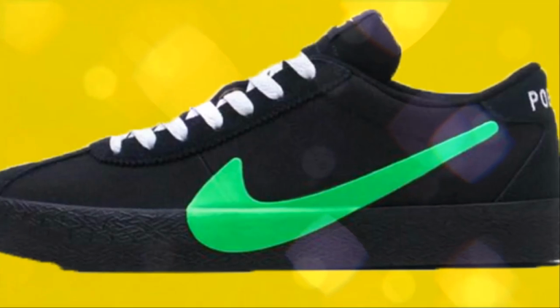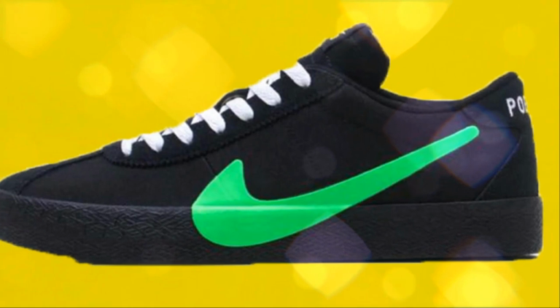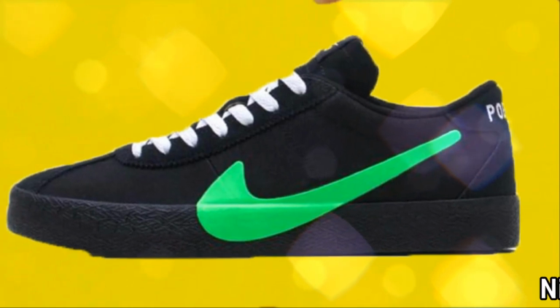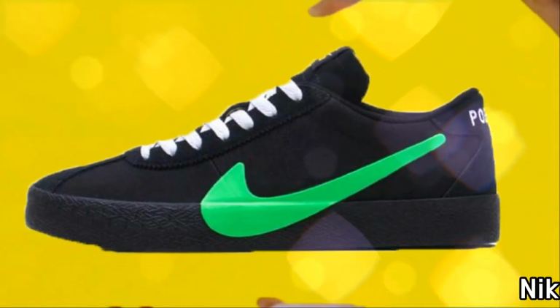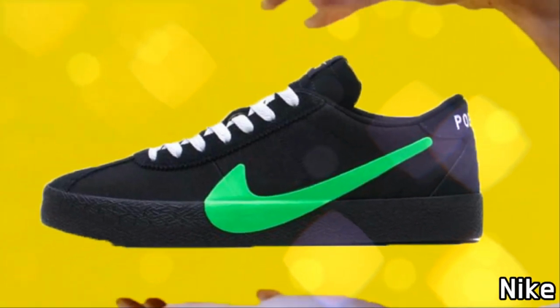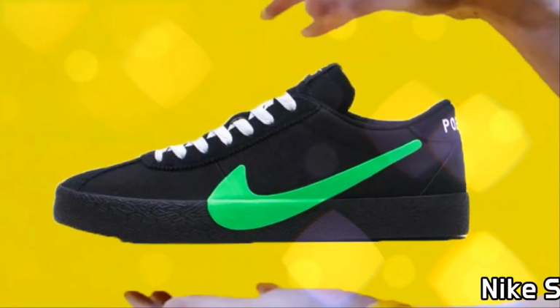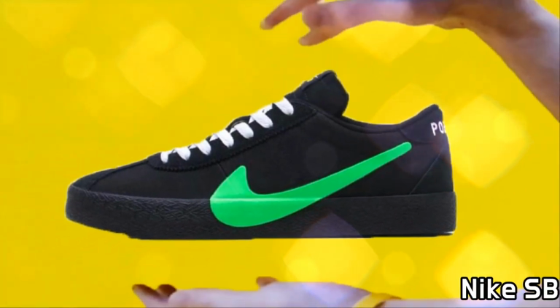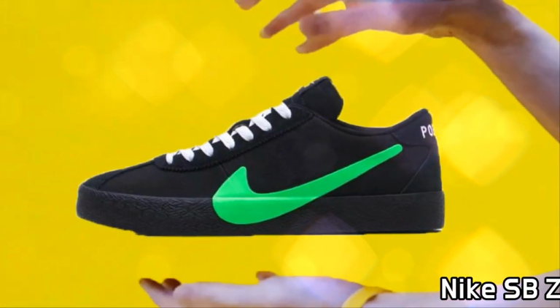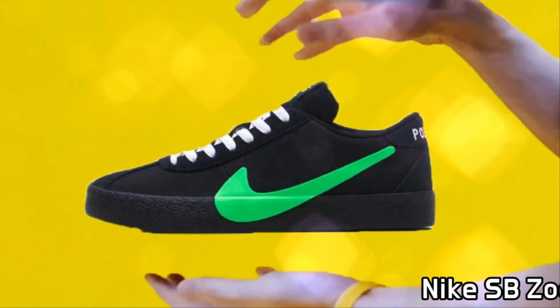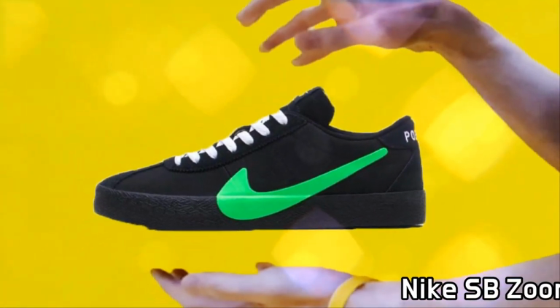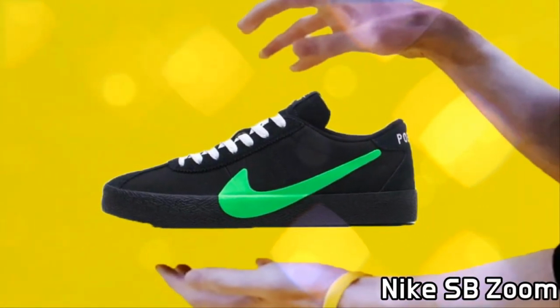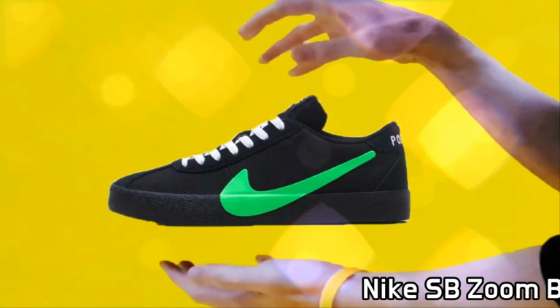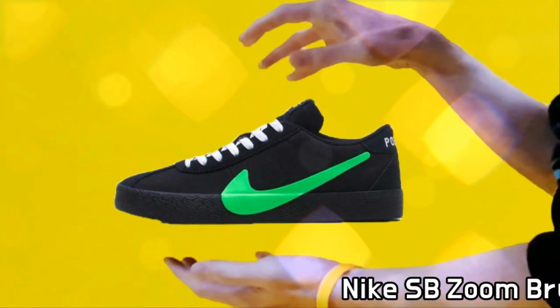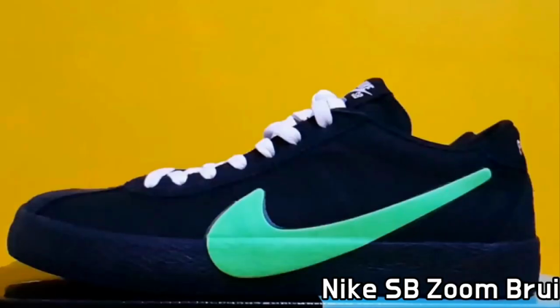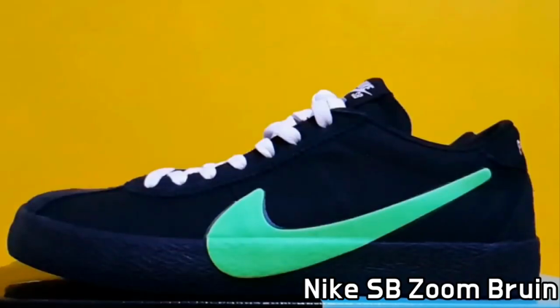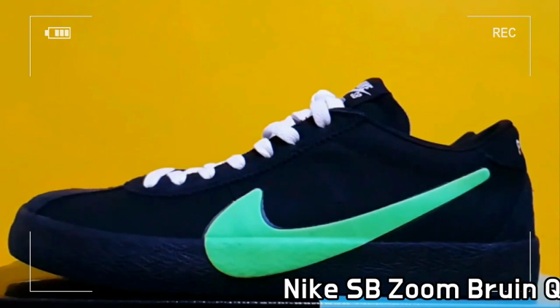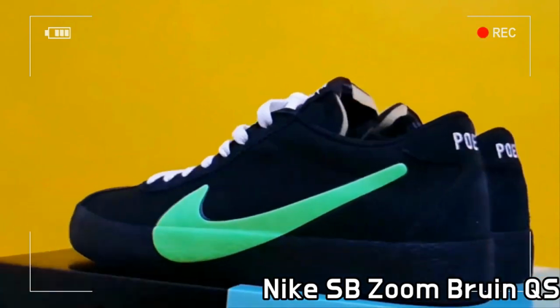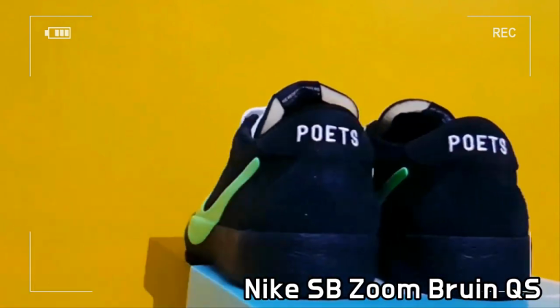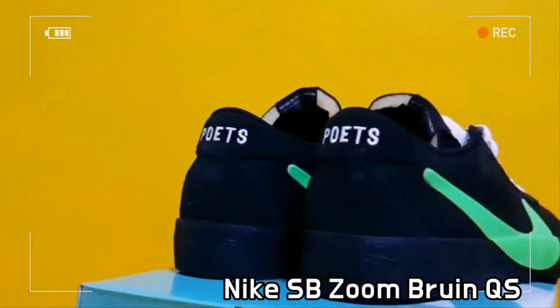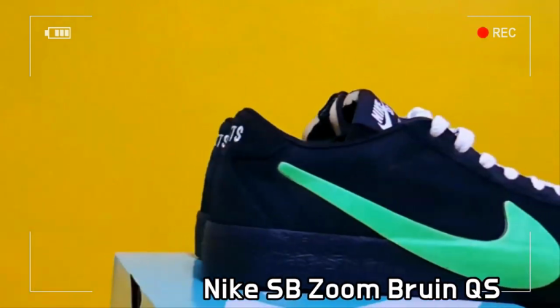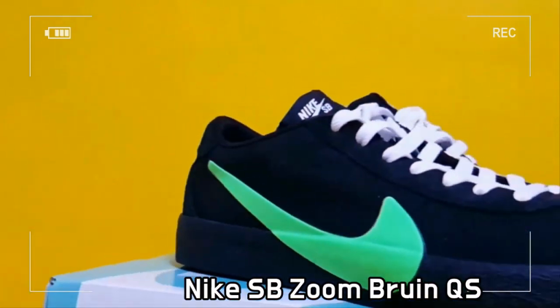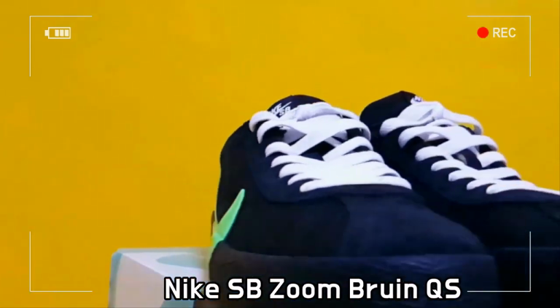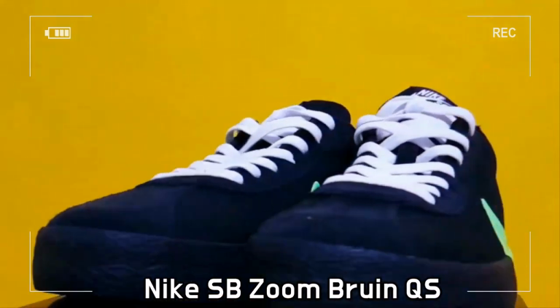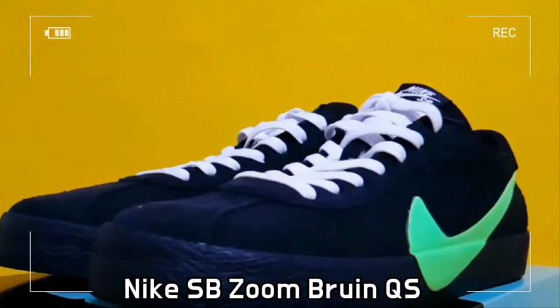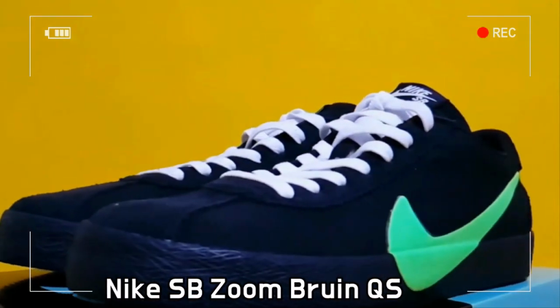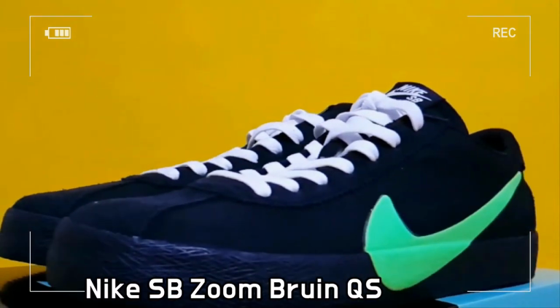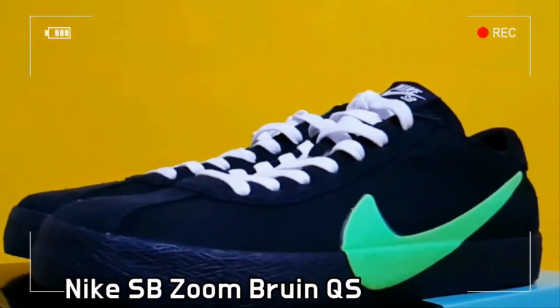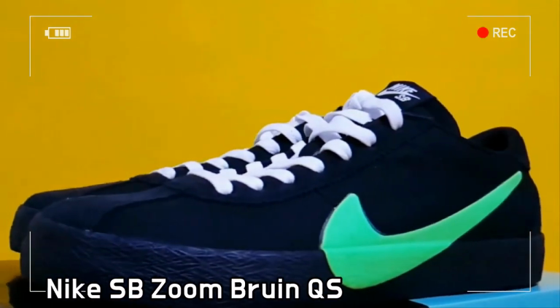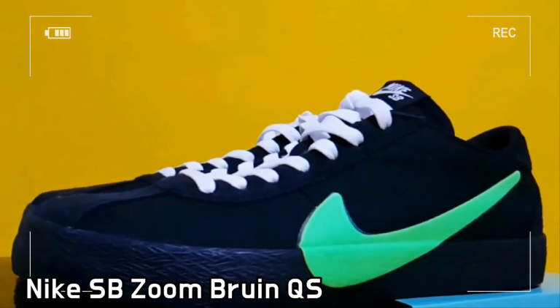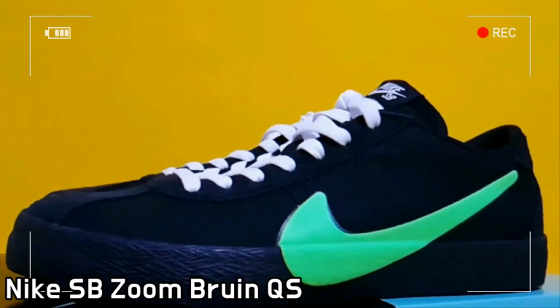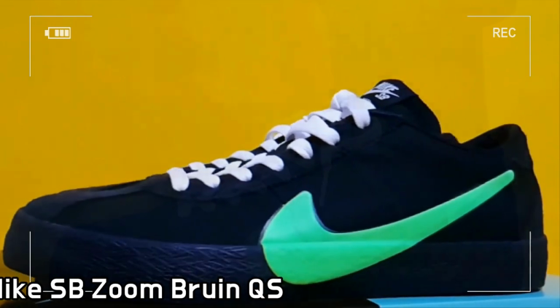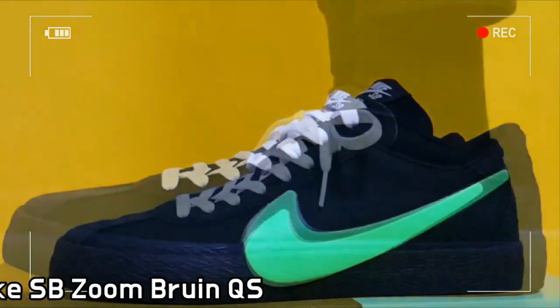This is ZOOM Brewing, a collab between Nike SB and Poets, the brand owned by the skater Gino Iannucci.